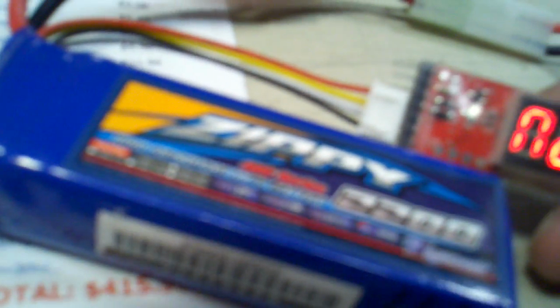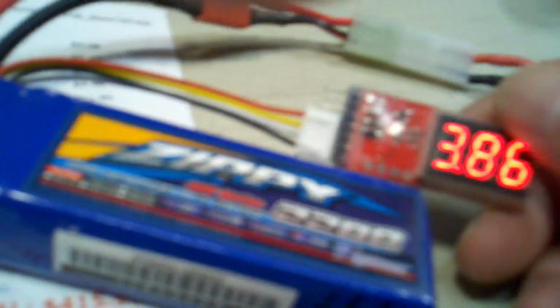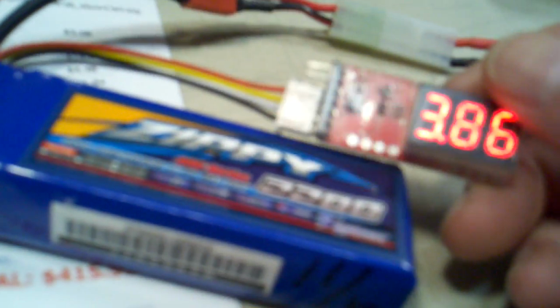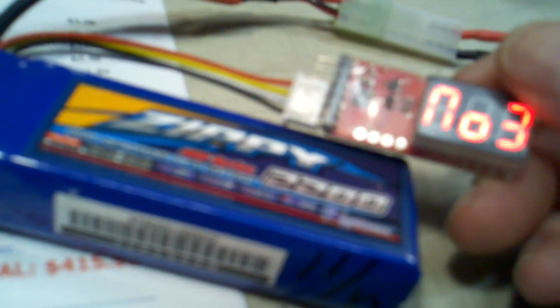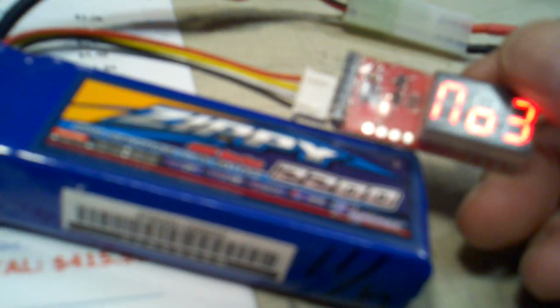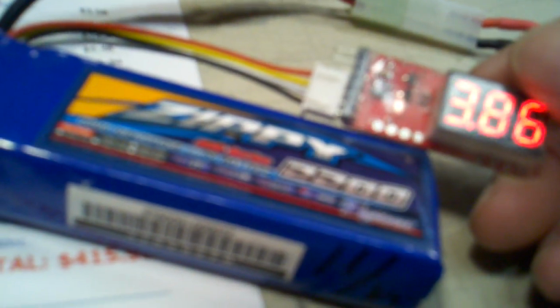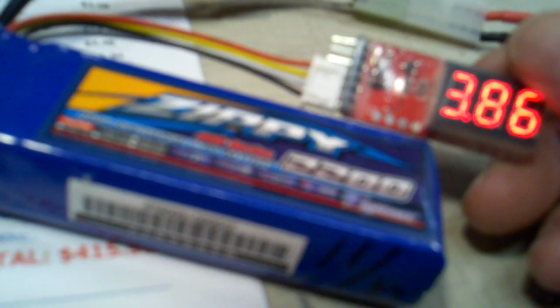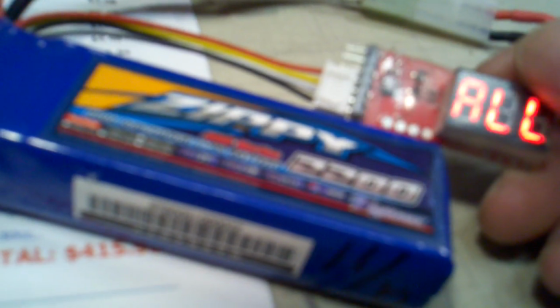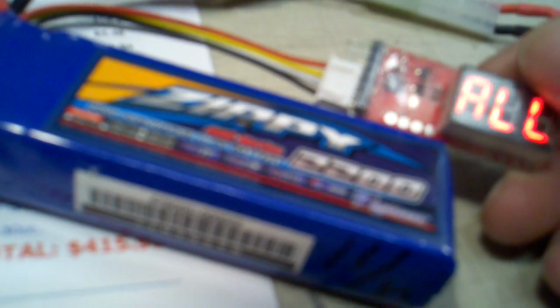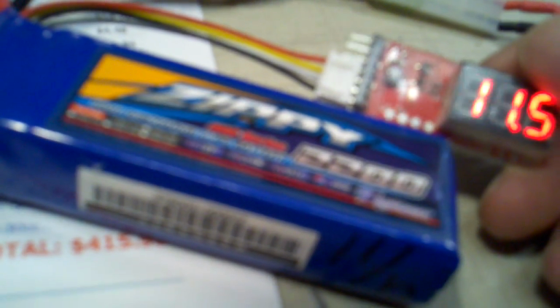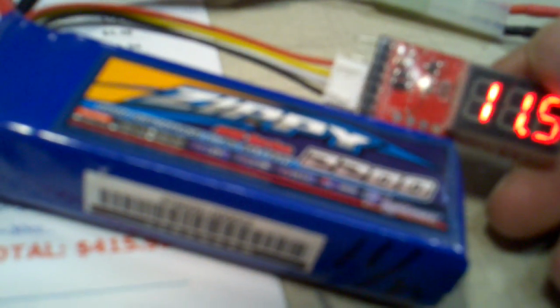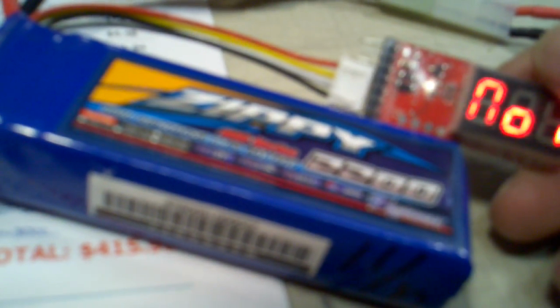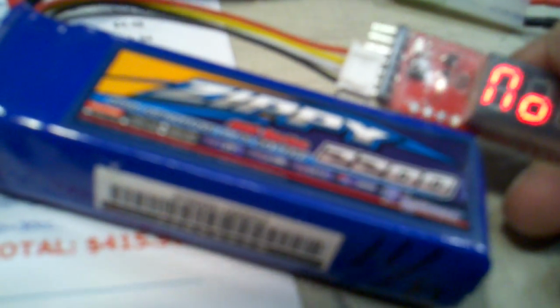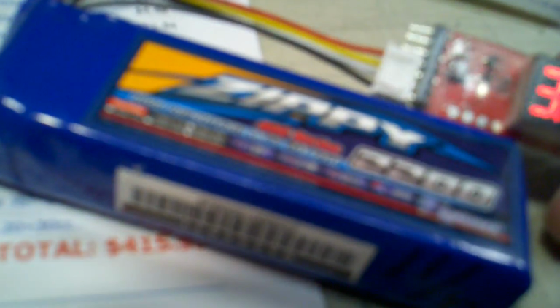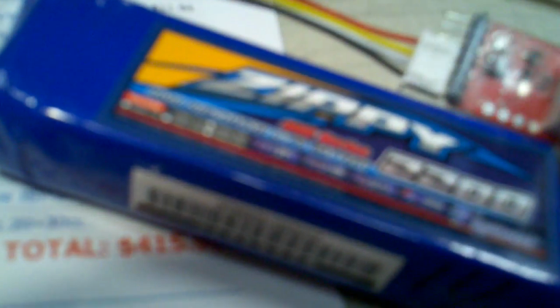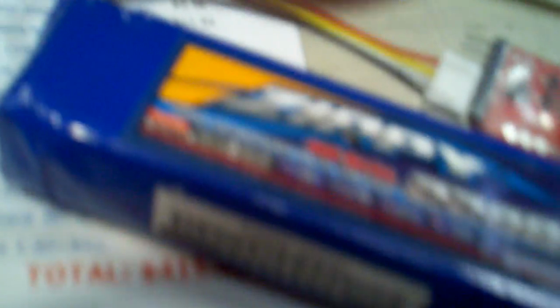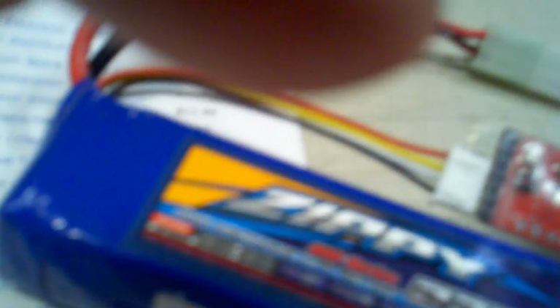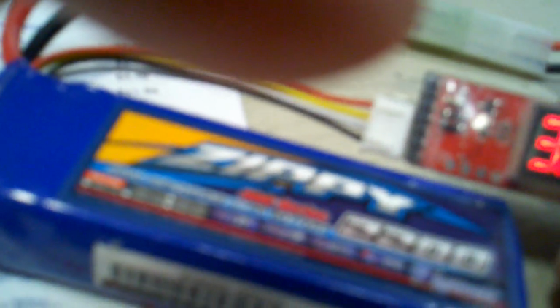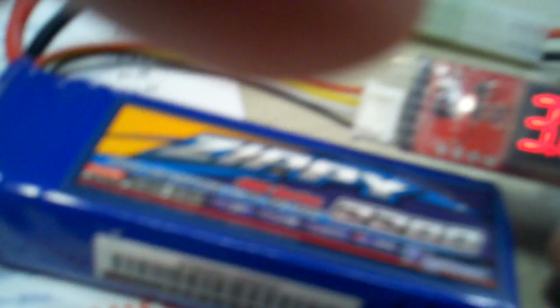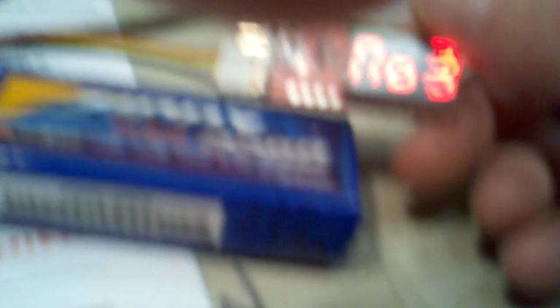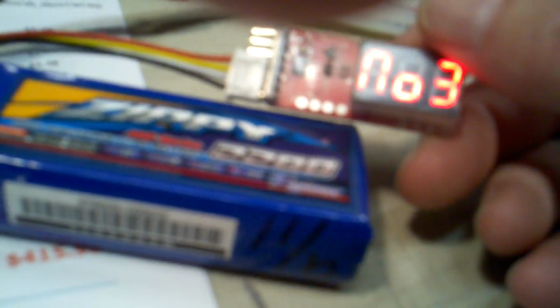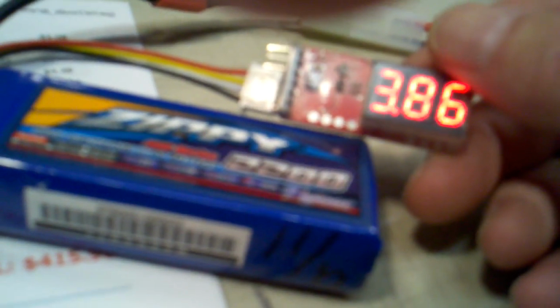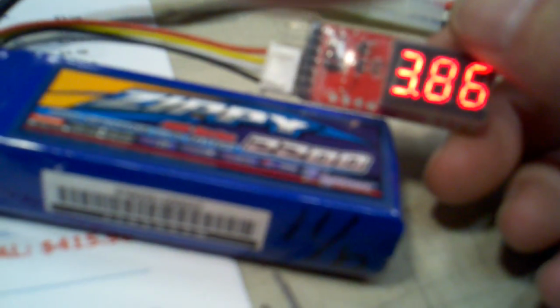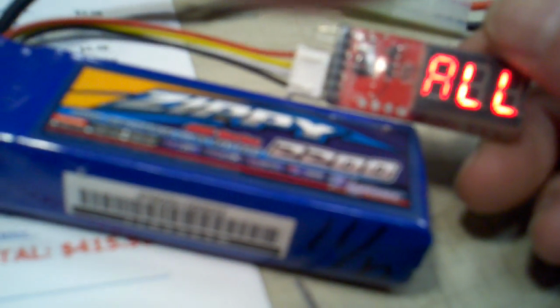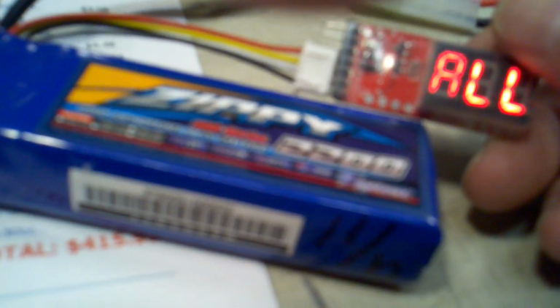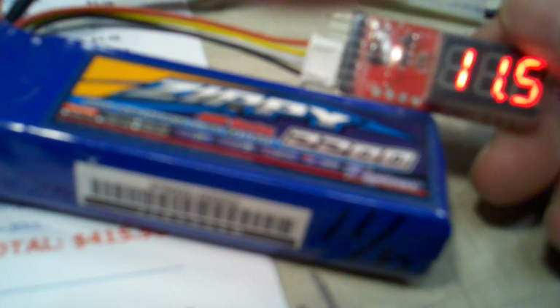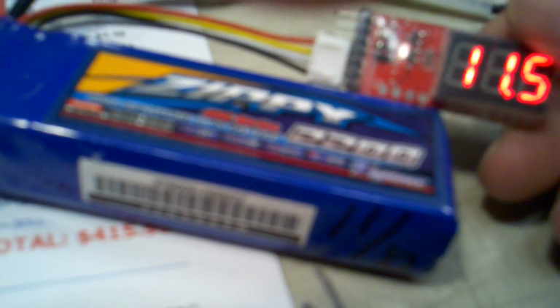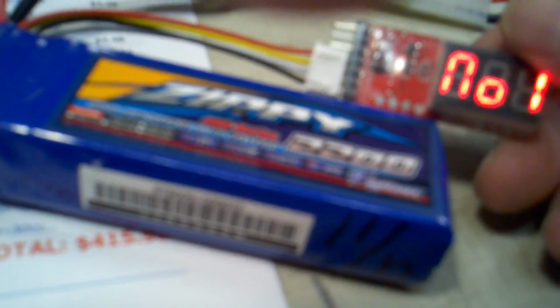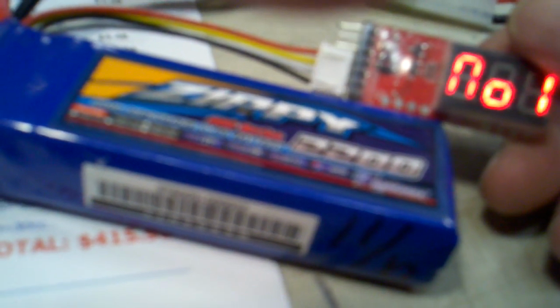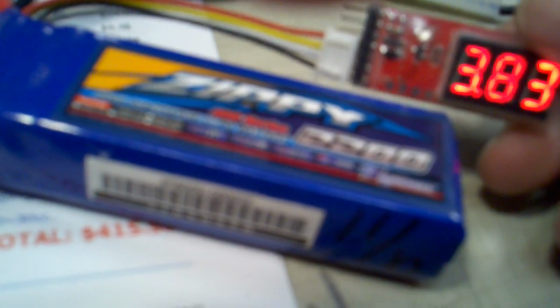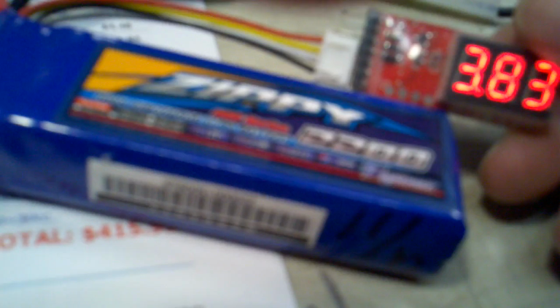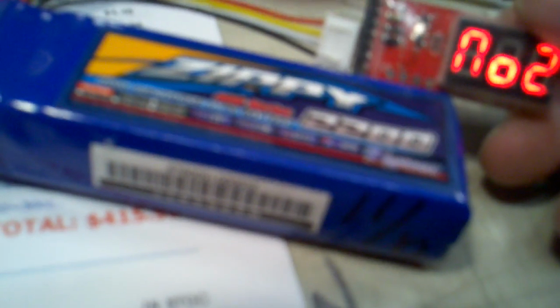Once I realize I'm not using a certain size or set of batteries, I try to give them away, sell them, or just get rid of them one way or another, because they will go bad on you if you're not using them.